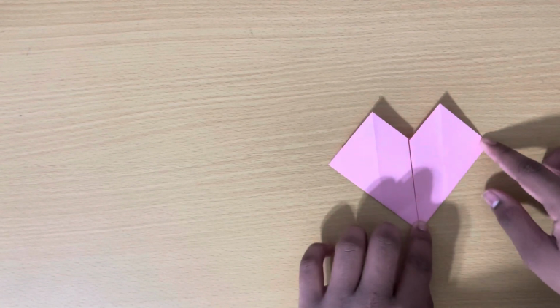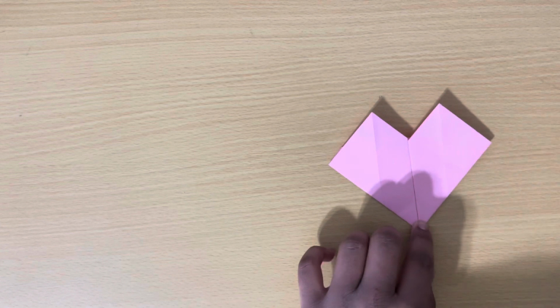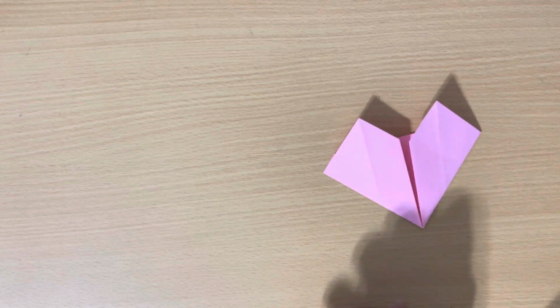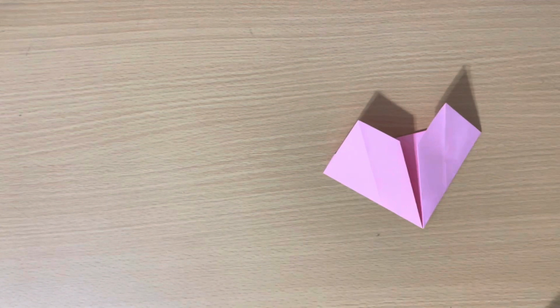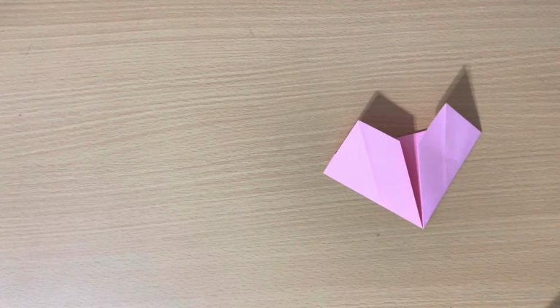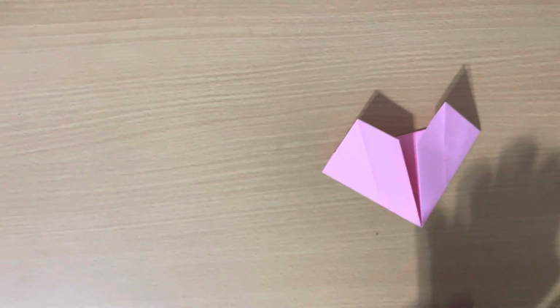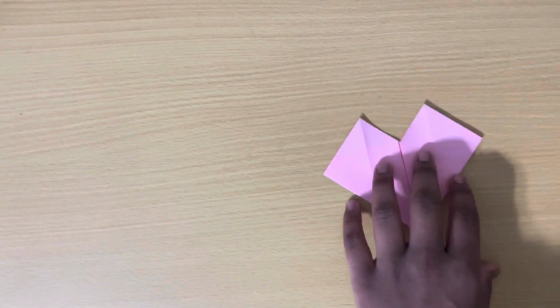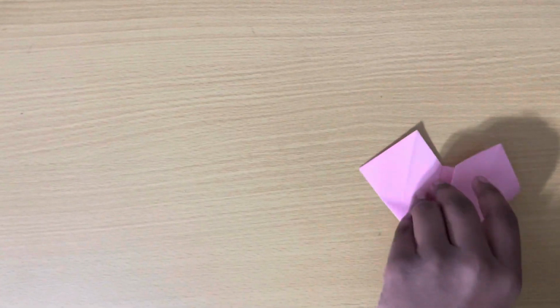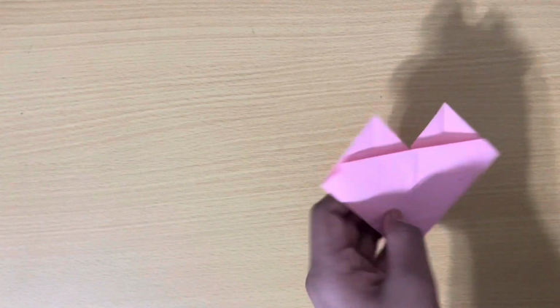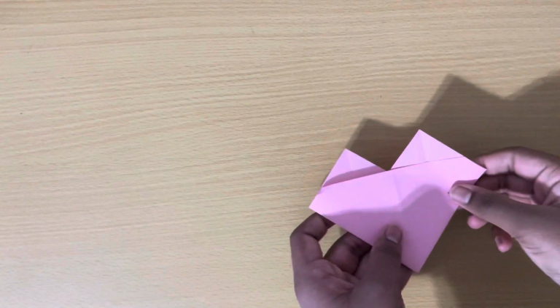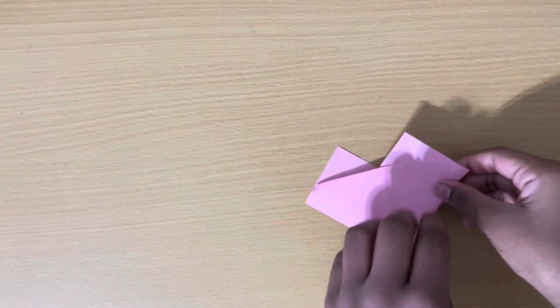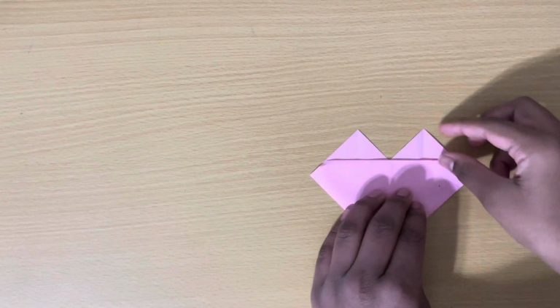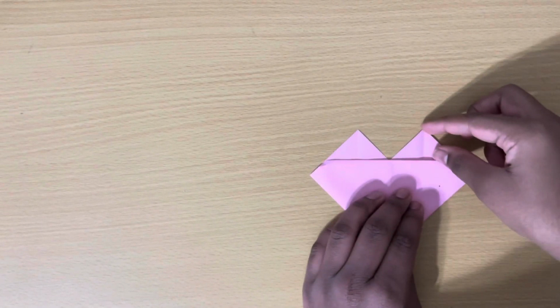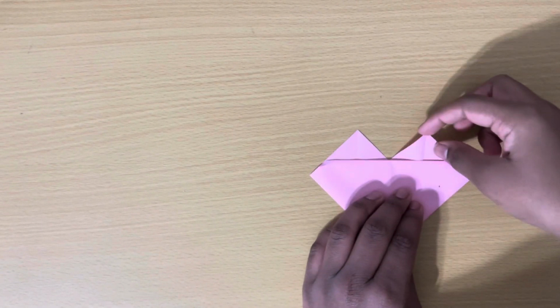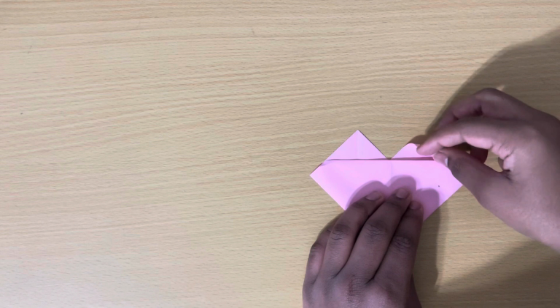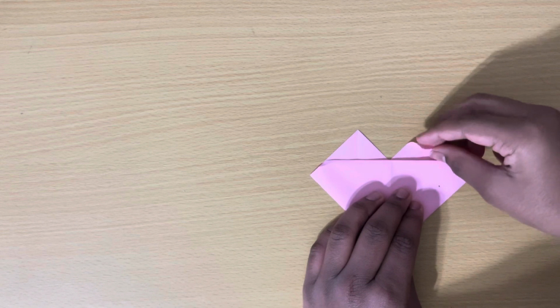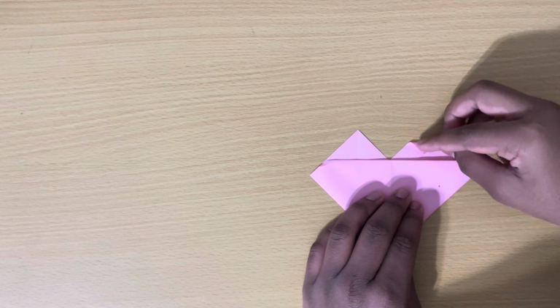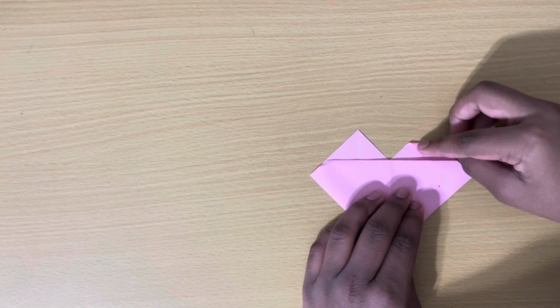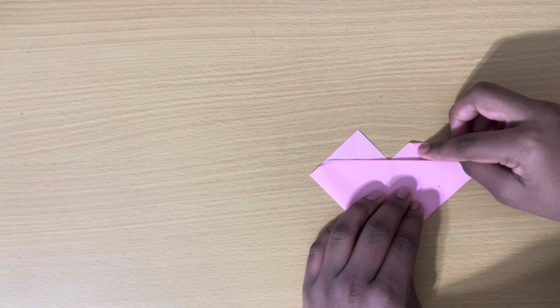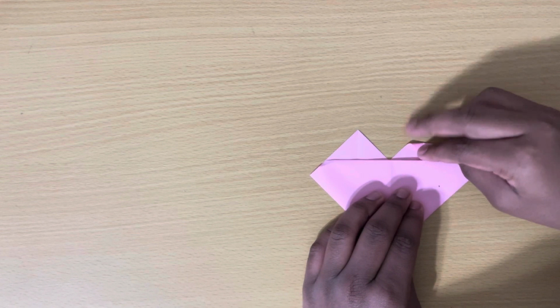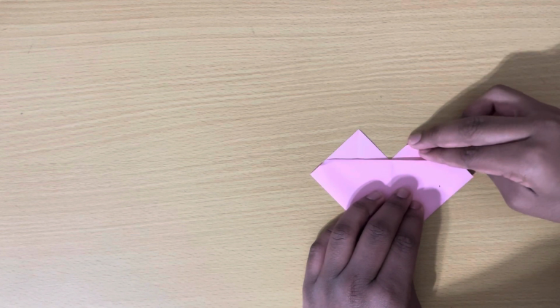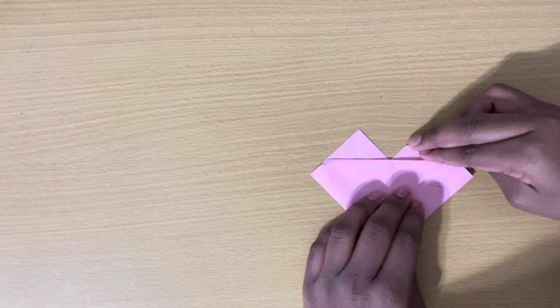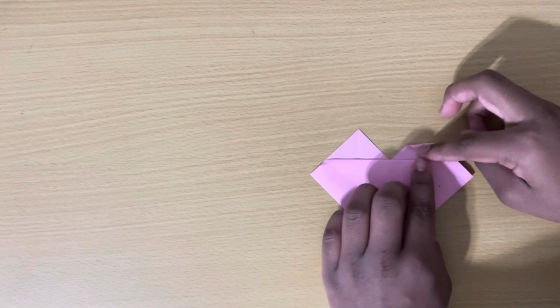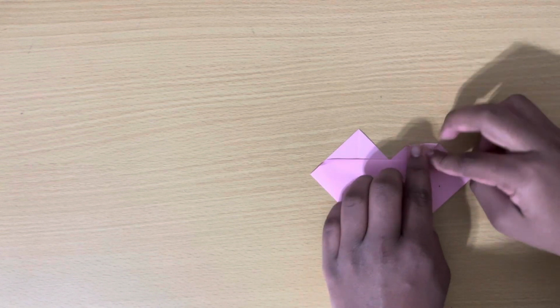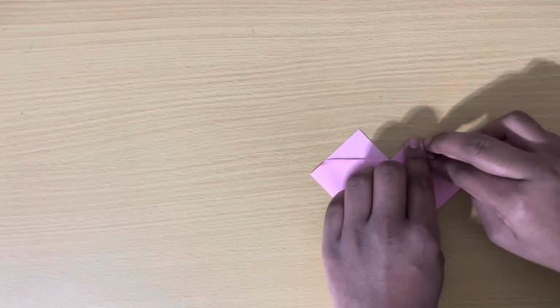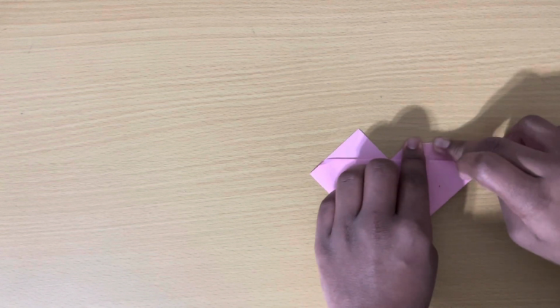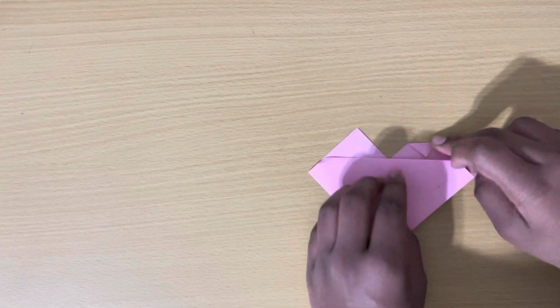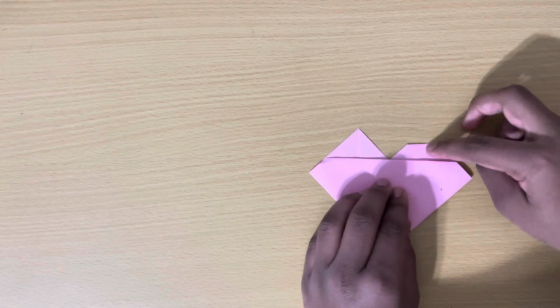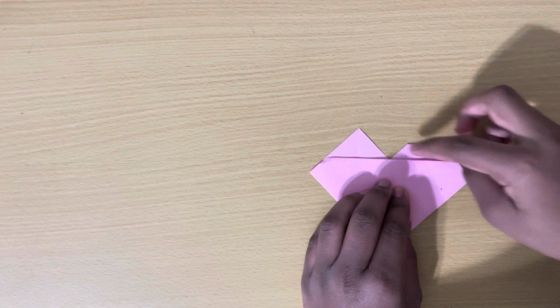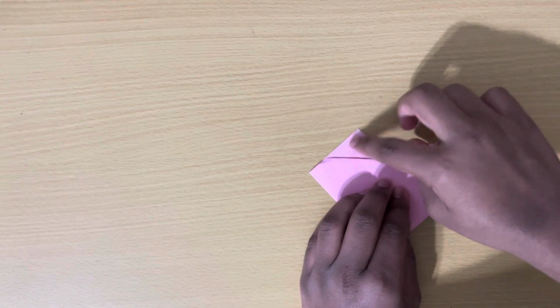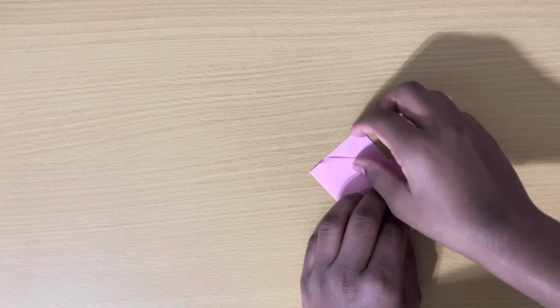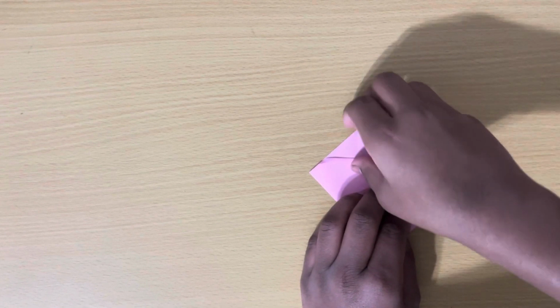Next, flip over your paper and fold down the top corners, just like this. Then do the same thing with the other side.